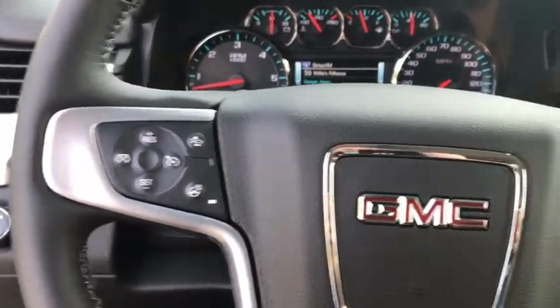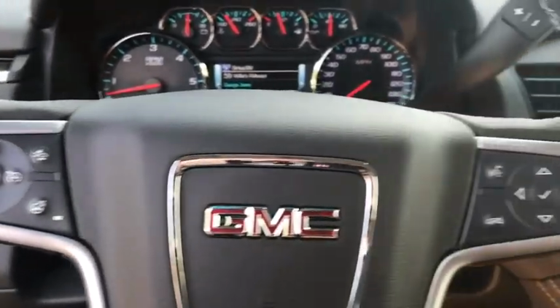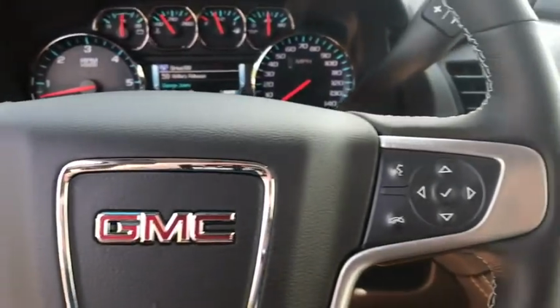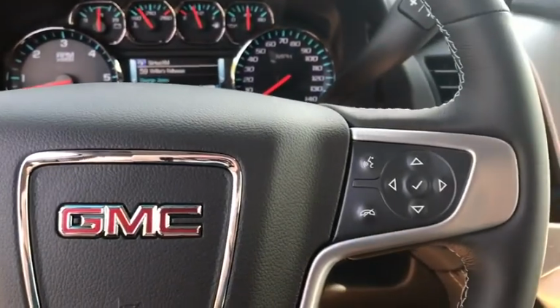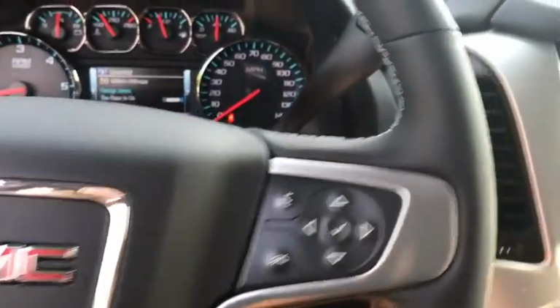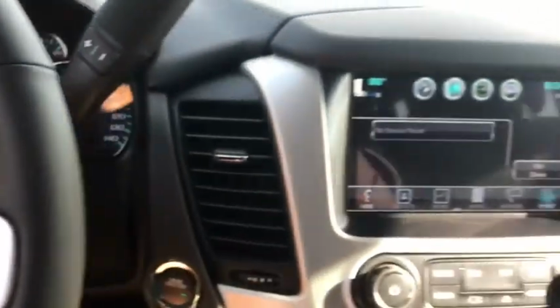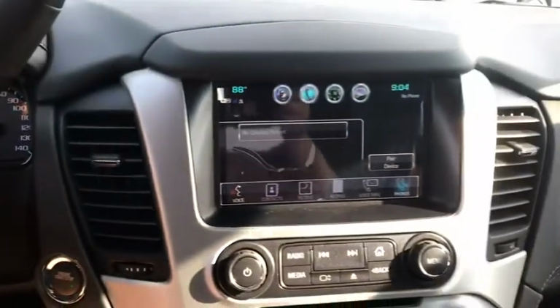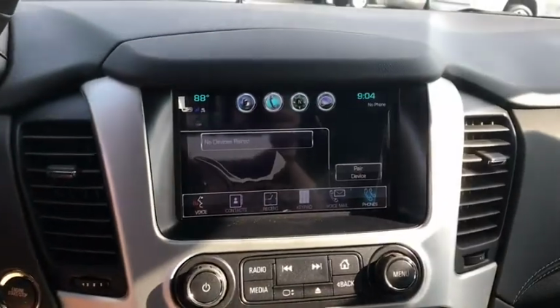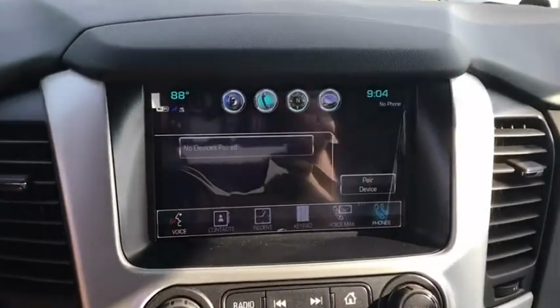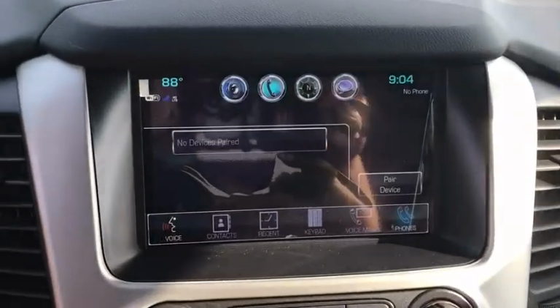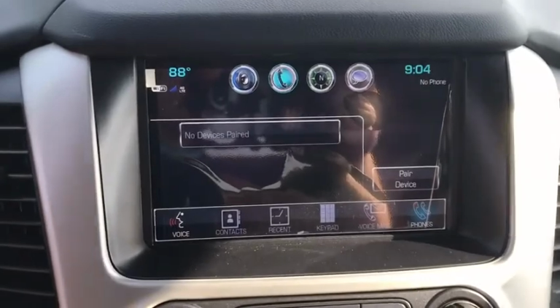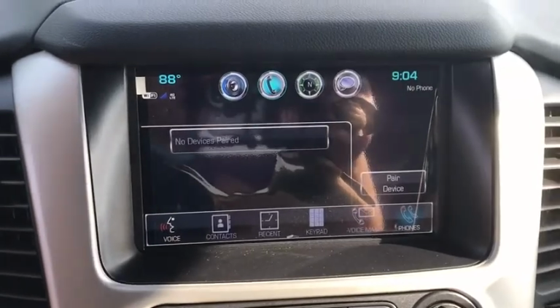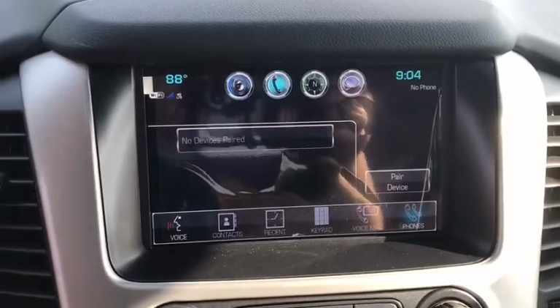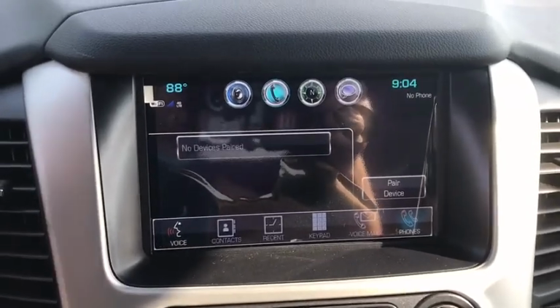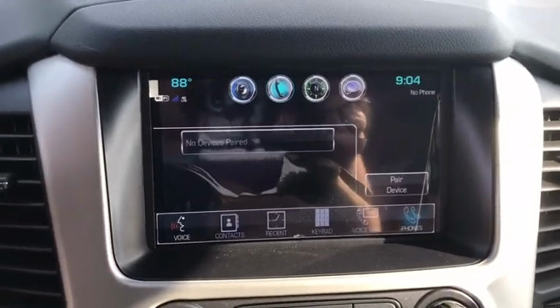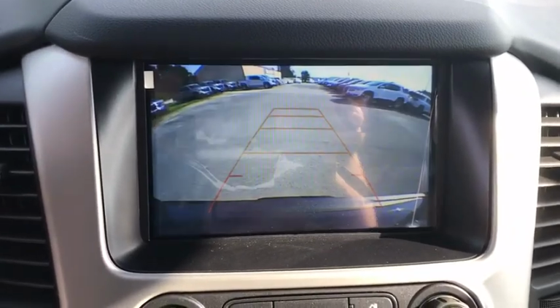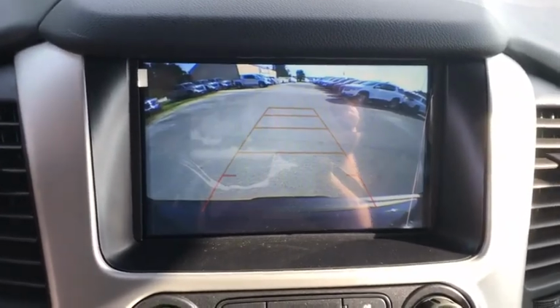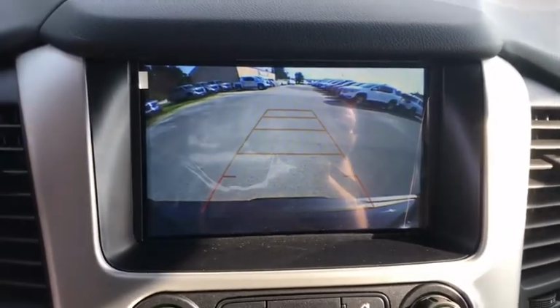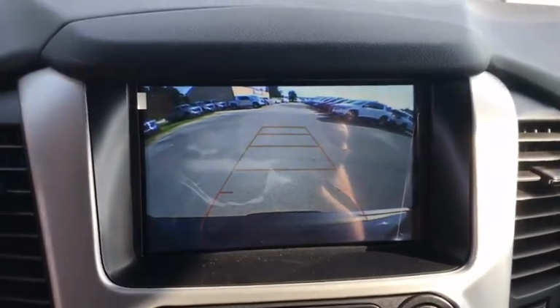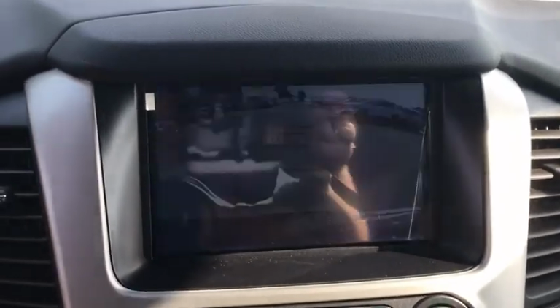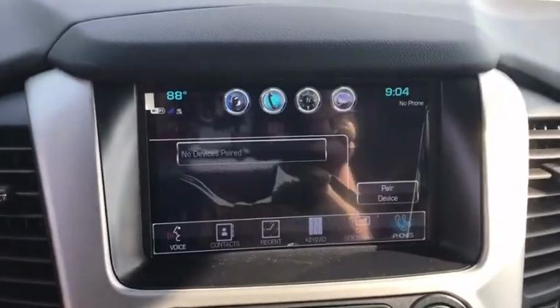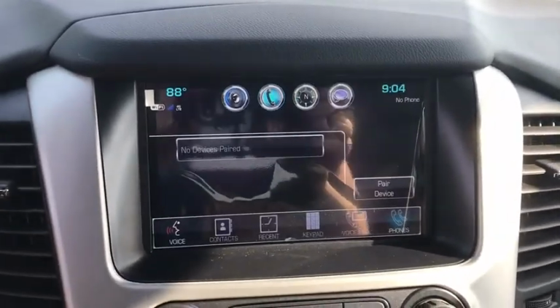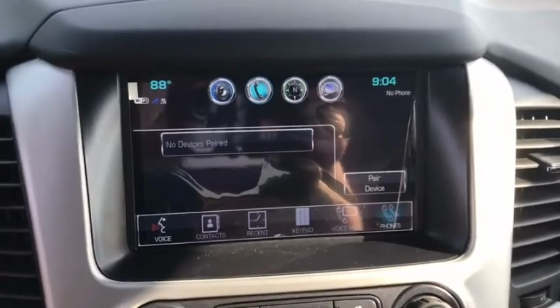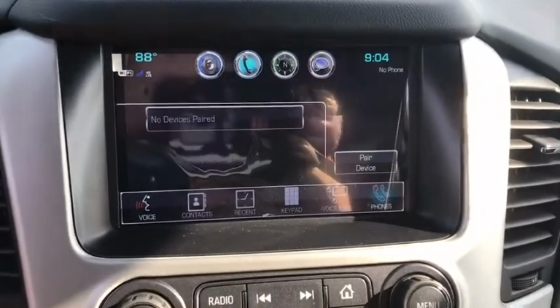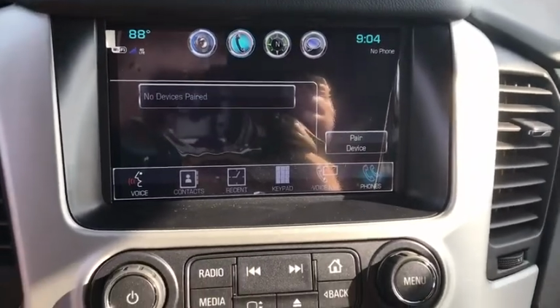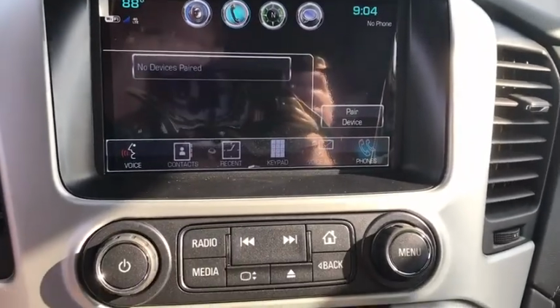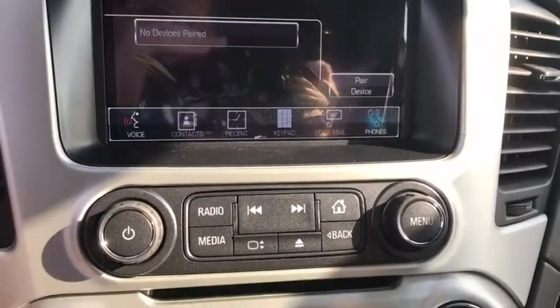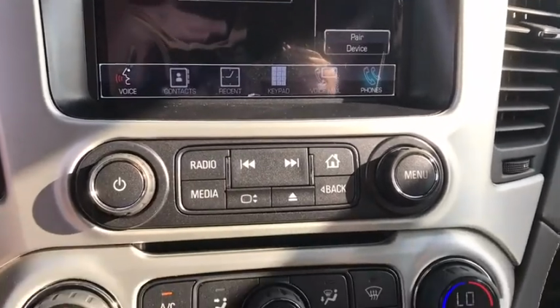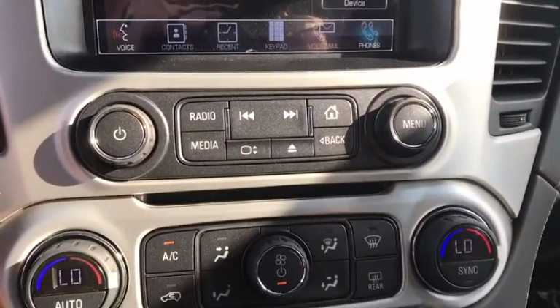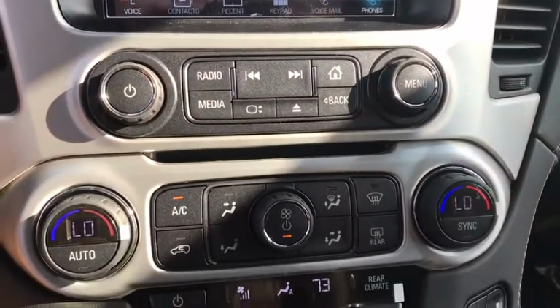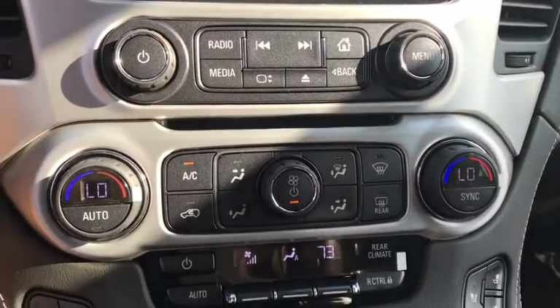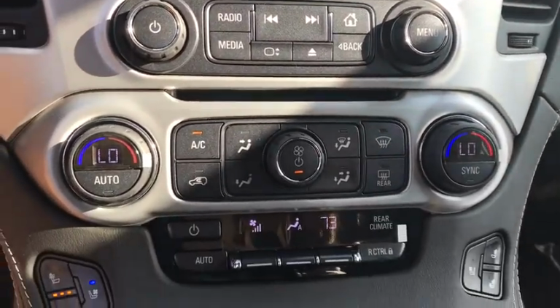Backup camera, anti-lock braking system, Bluetooth, leather-wrapped steering wheel, adjustable steering wheel, power steering, auto-dimming rear view mirror, keyless start, four-wheel drive, aluminum wheels. Come take a test drive today.